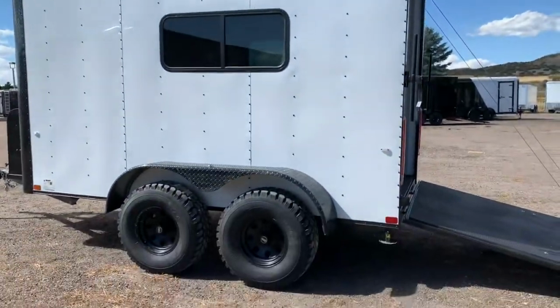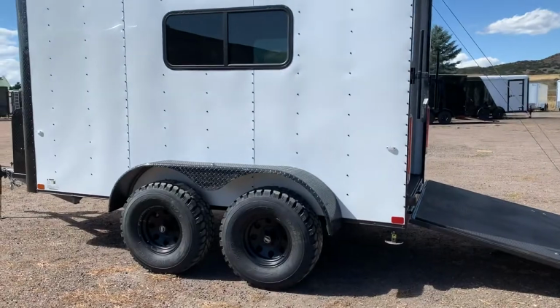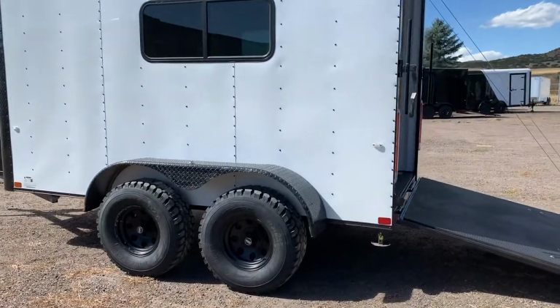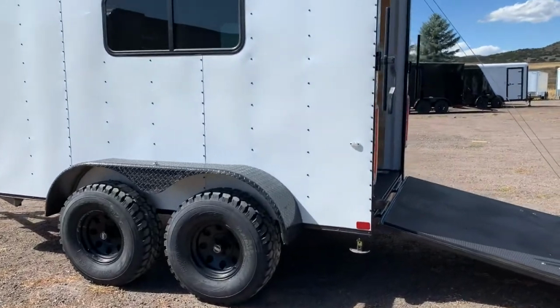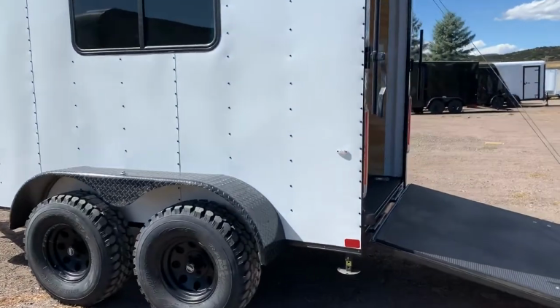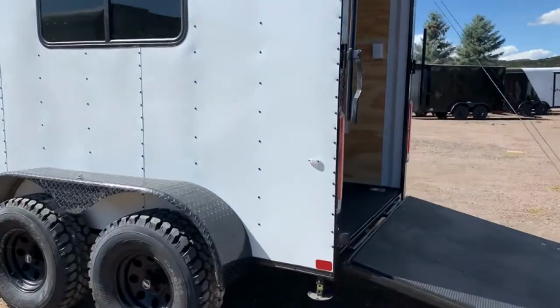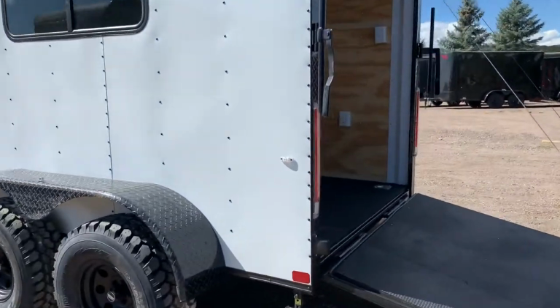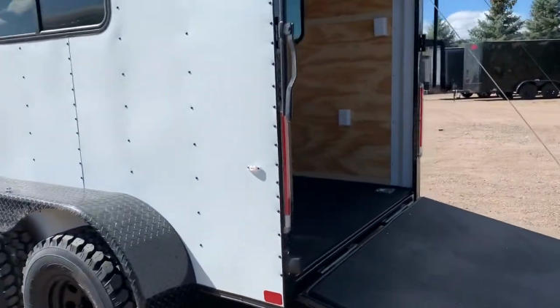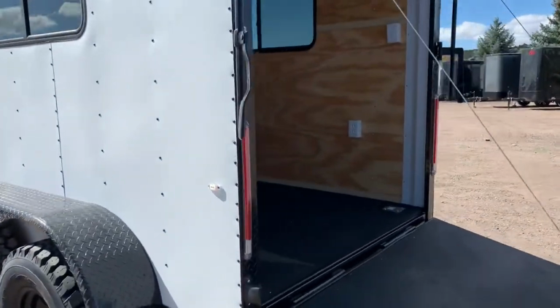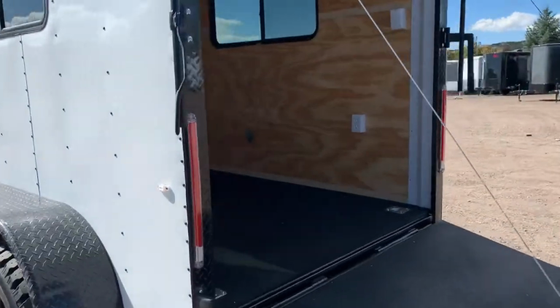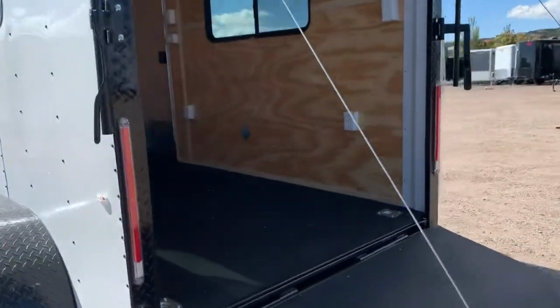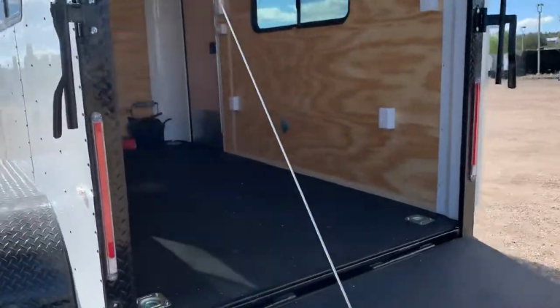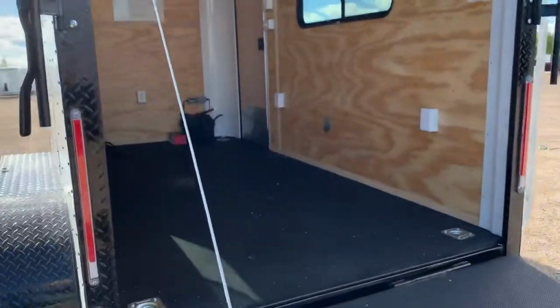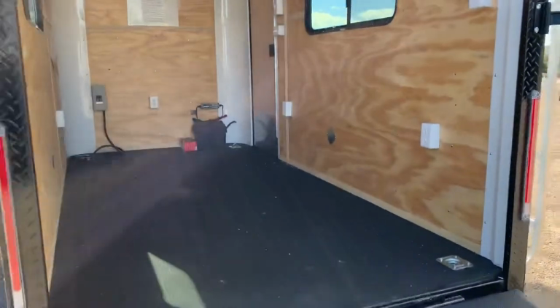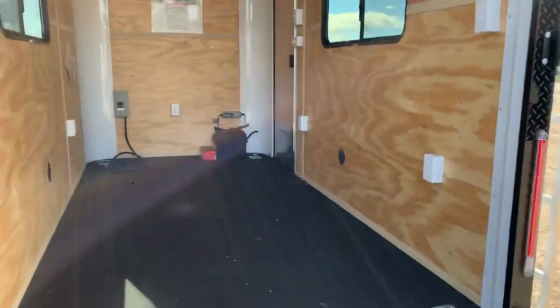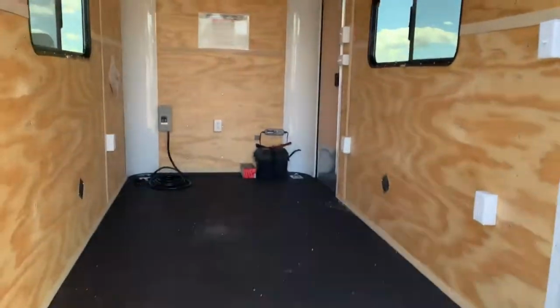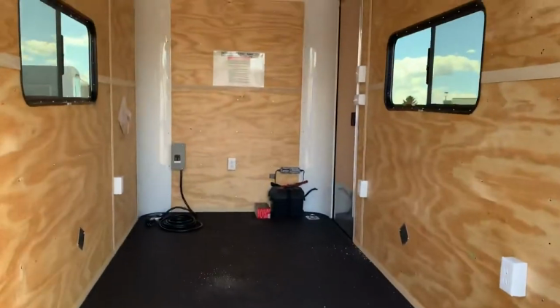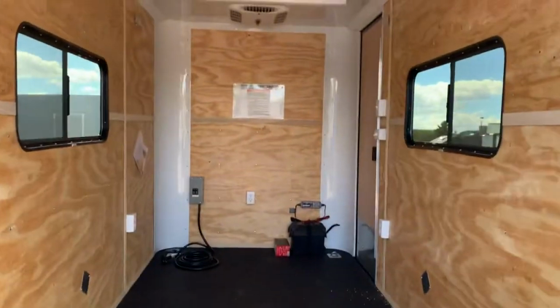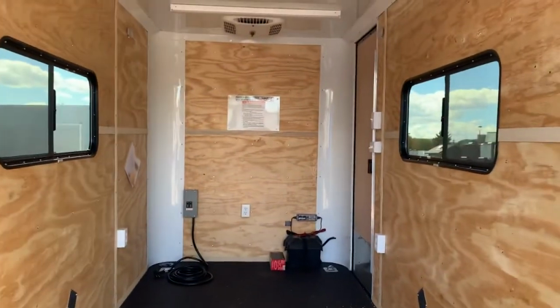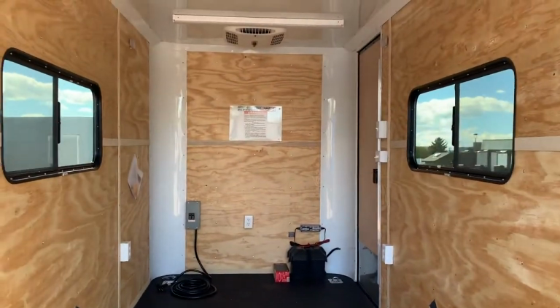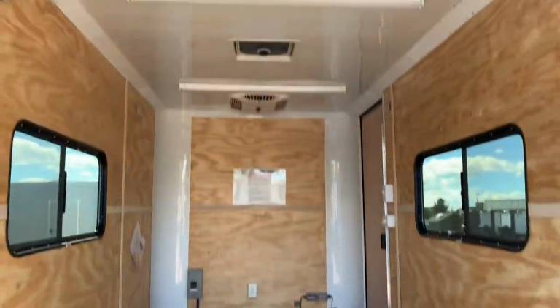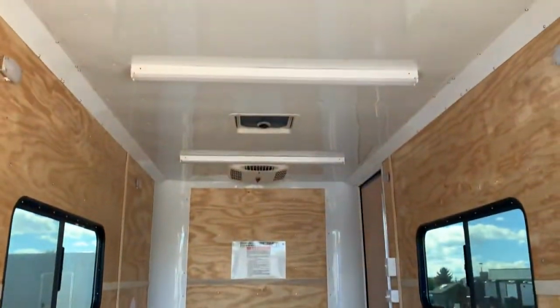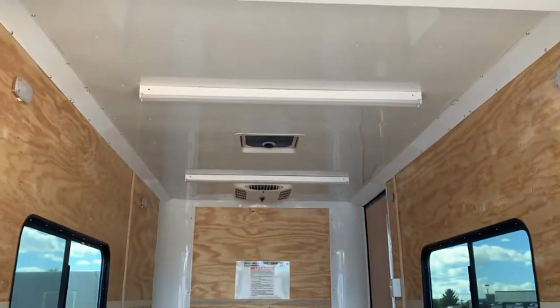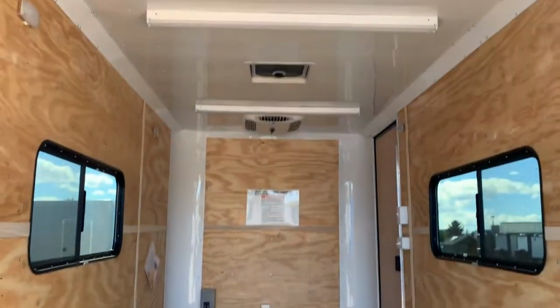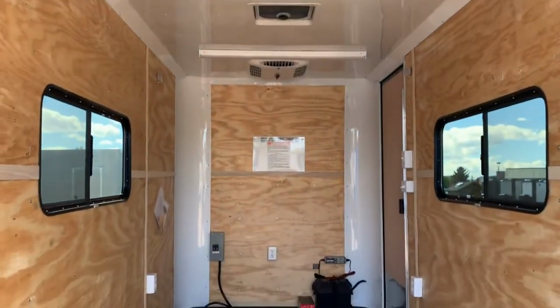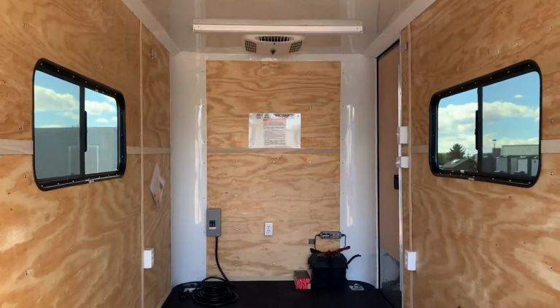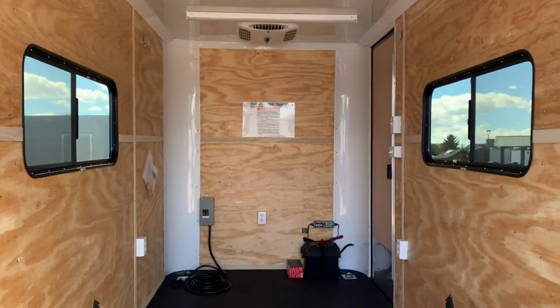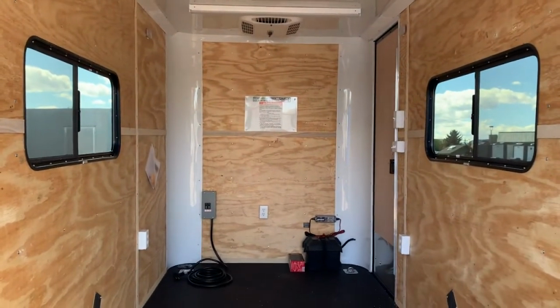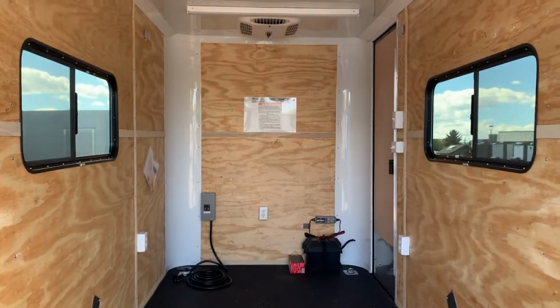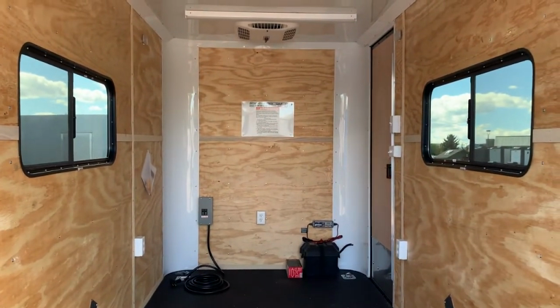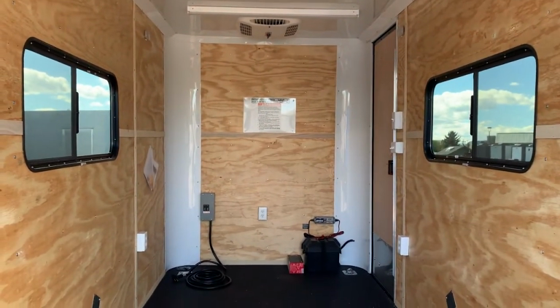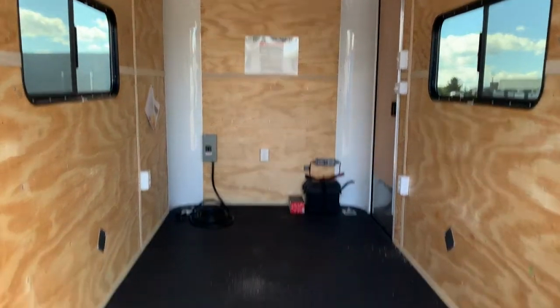This is a cool looking little trailer — six-six interior height with this unit, insulated walls and ceiling. We left this one with plywood walls just to mix it up a little bit, with a finished-out ceiling. It is insulated, and has two 18 by 44 slider windows with screens.